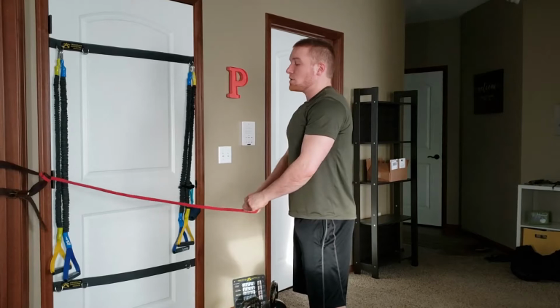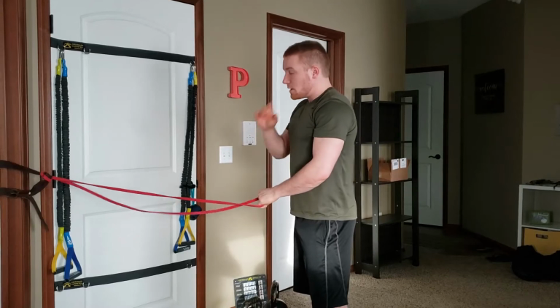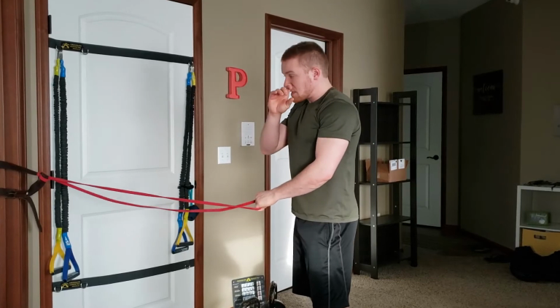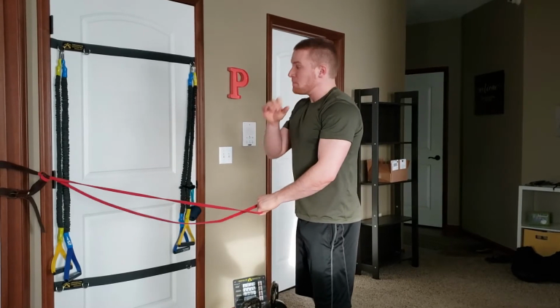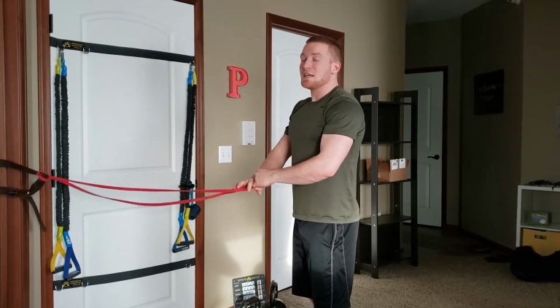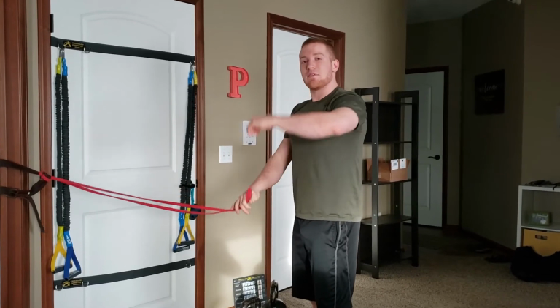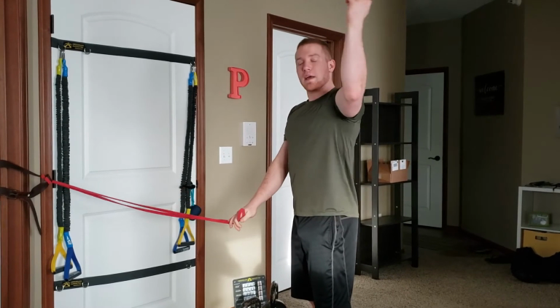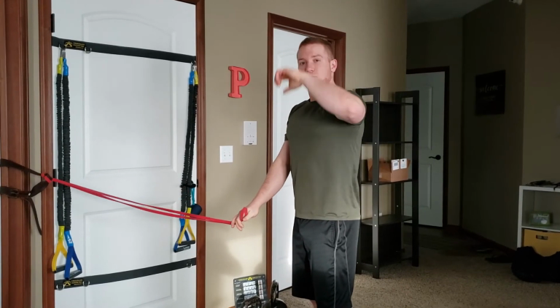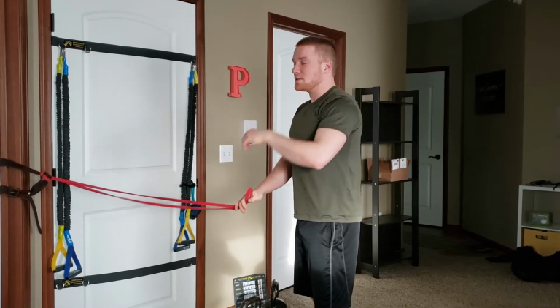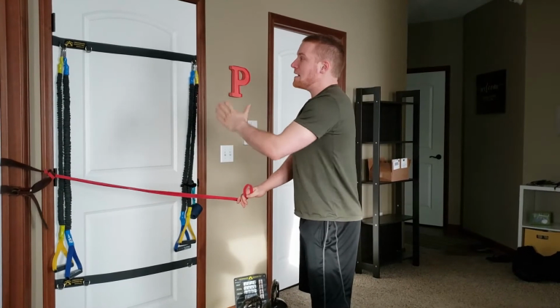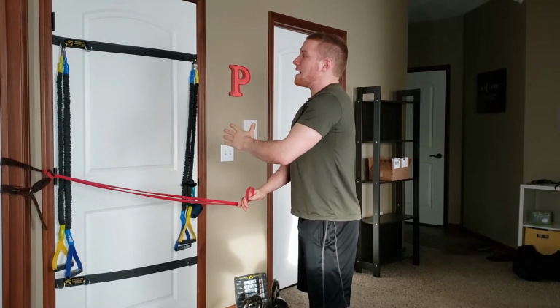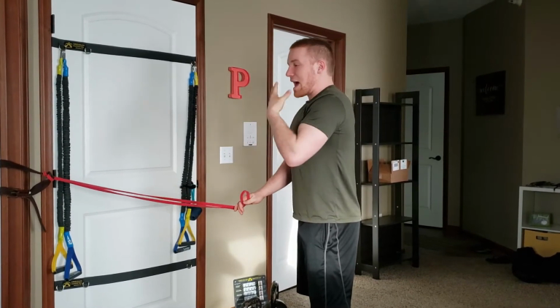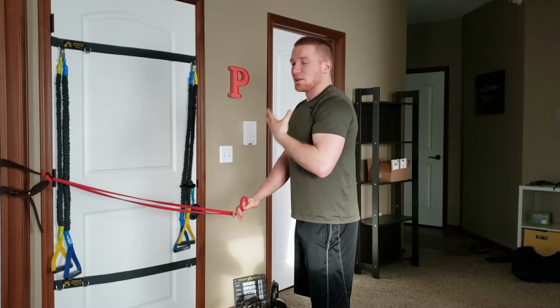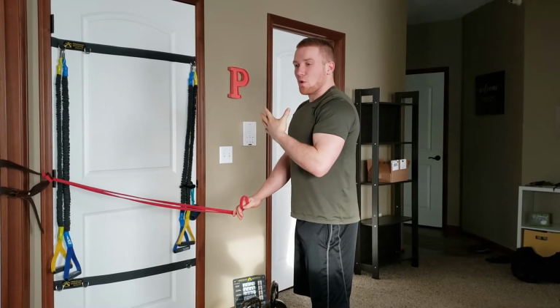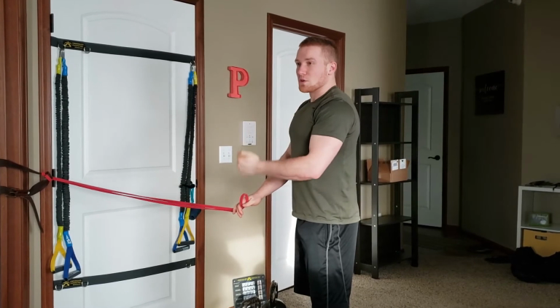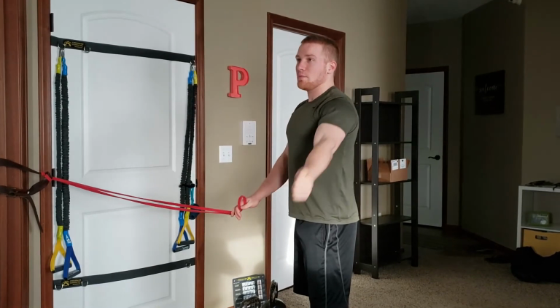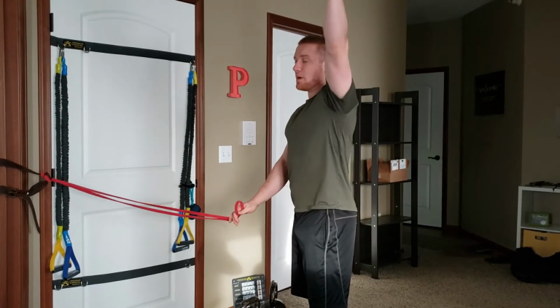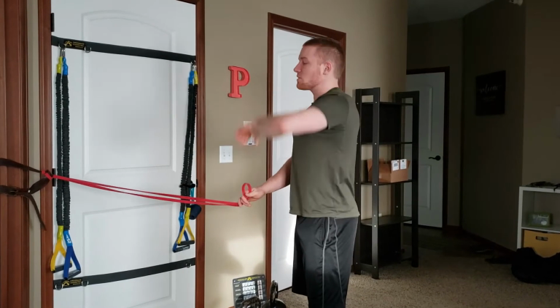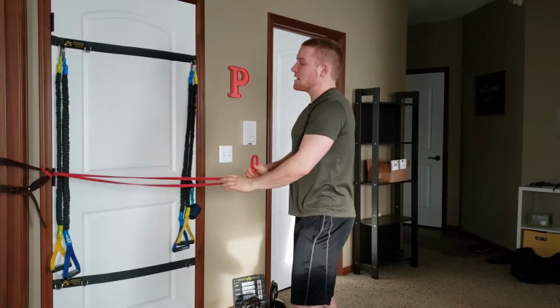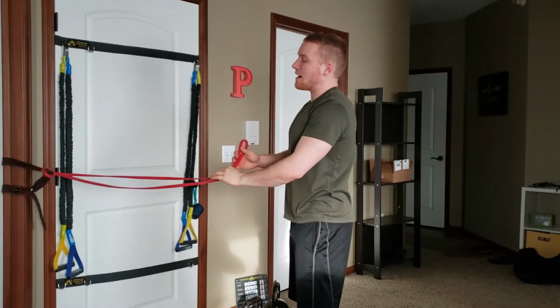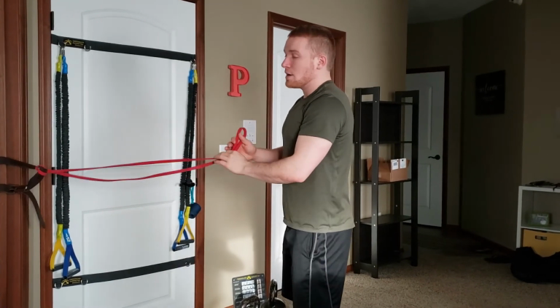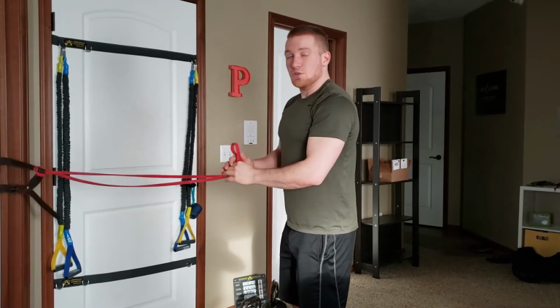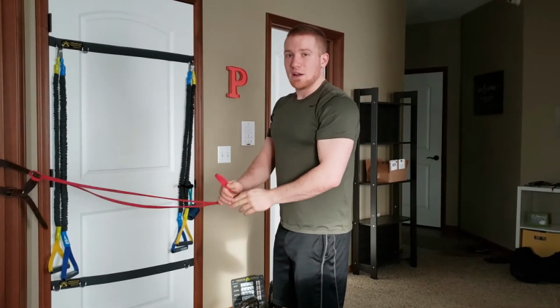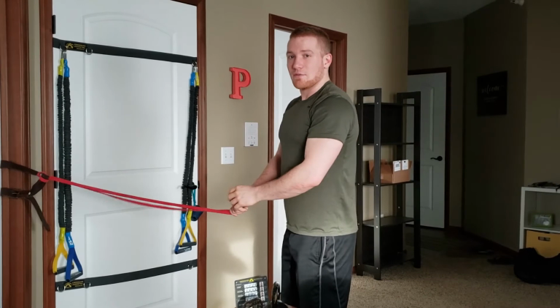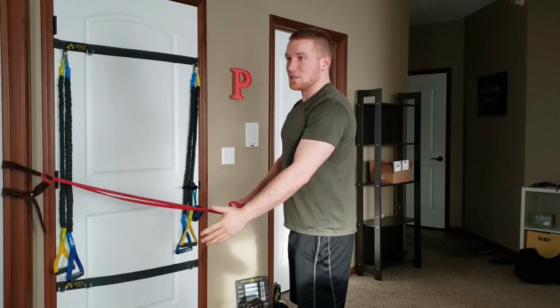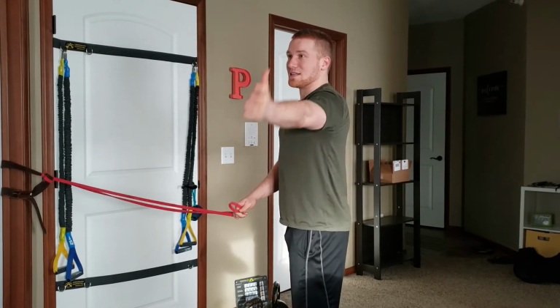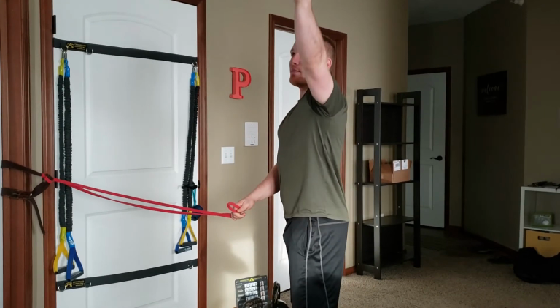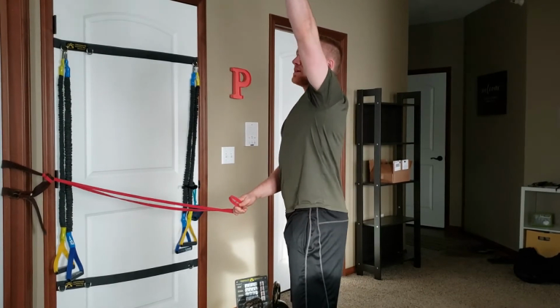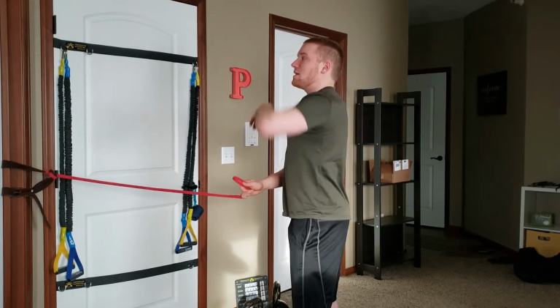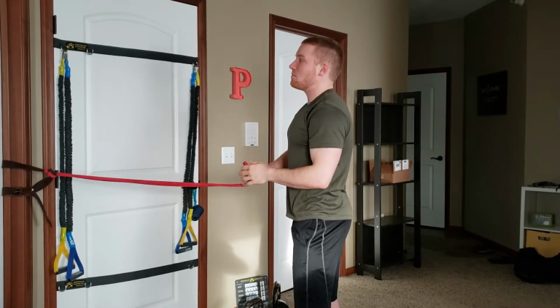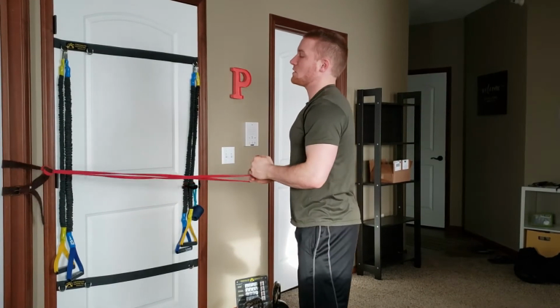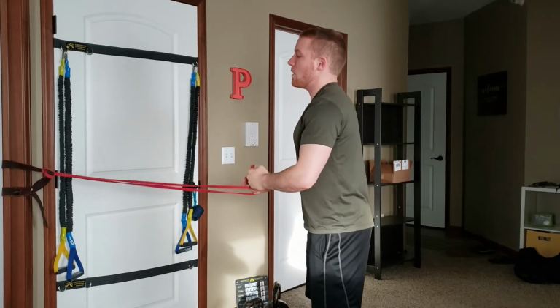This next one takes our overhead band raise and adds in a little bit more core. We're going to be doing big circles. You do not need a whole lot of resistance because we're going to be working so many little muscles along the way.